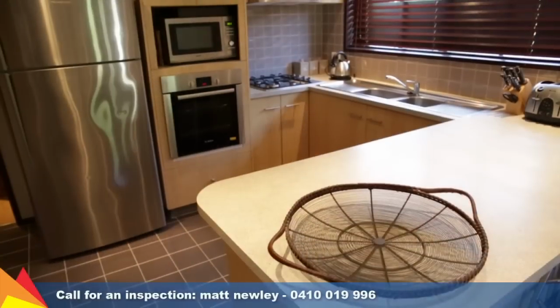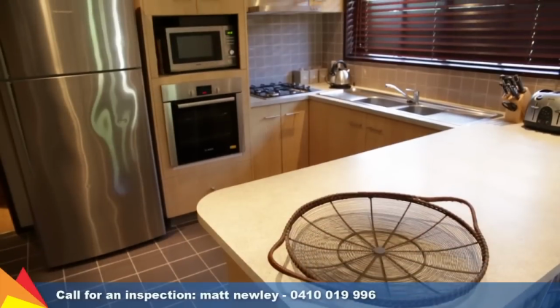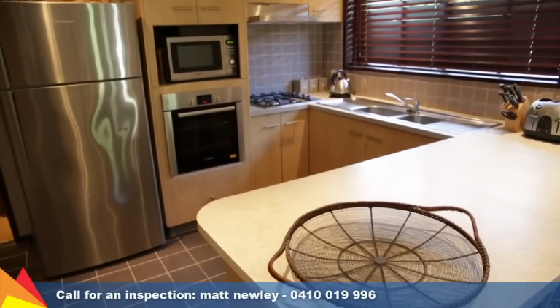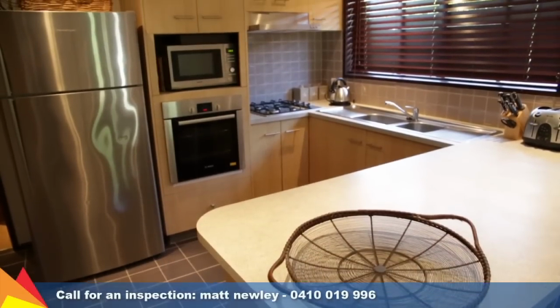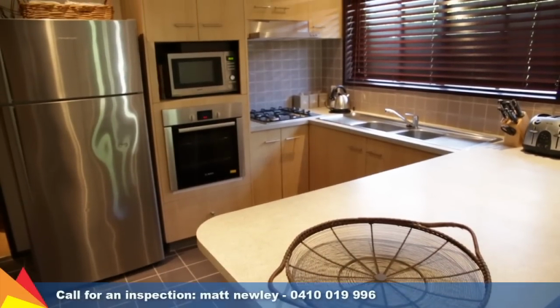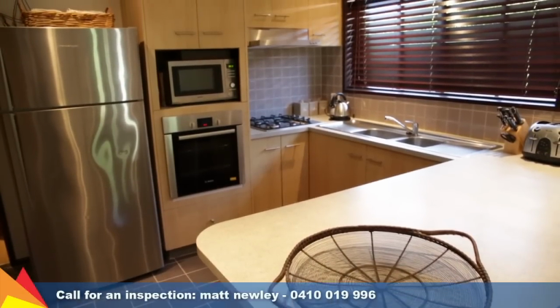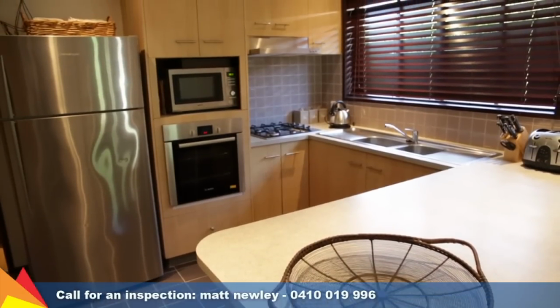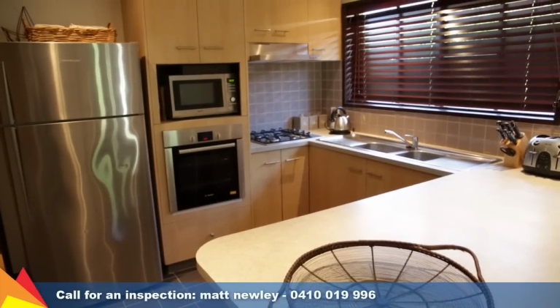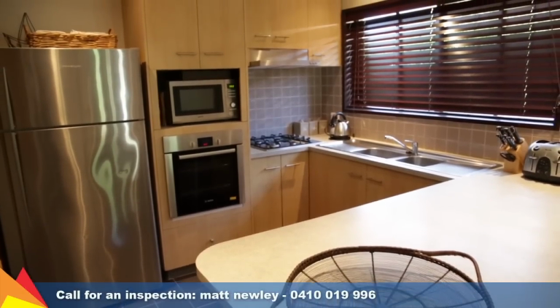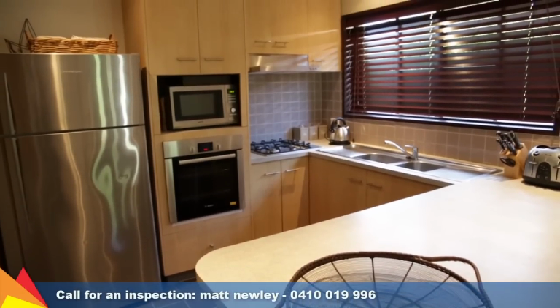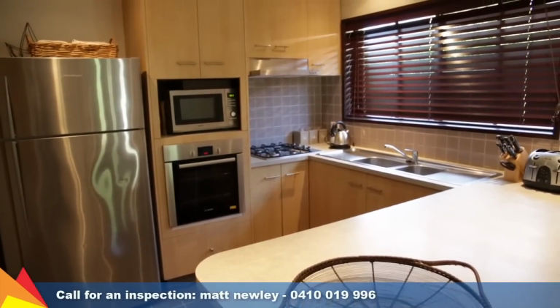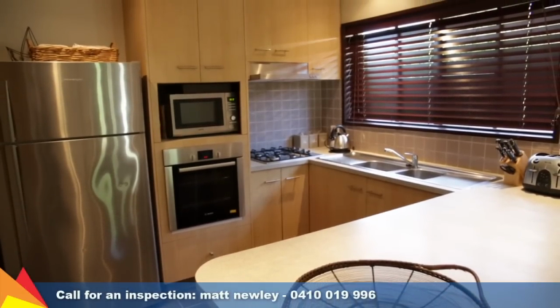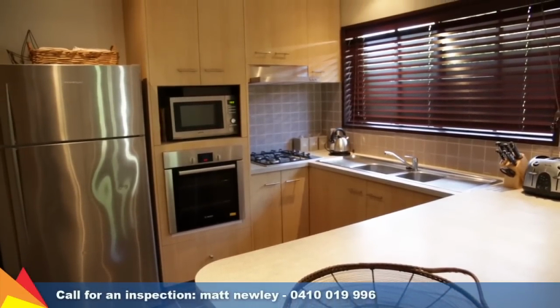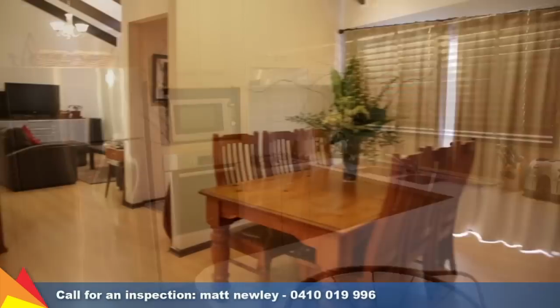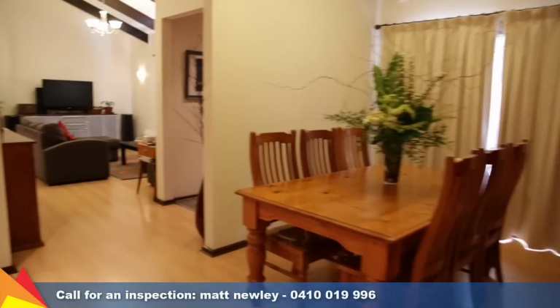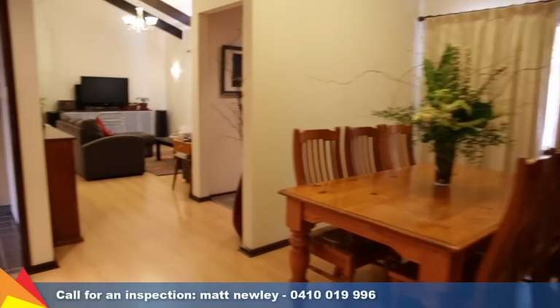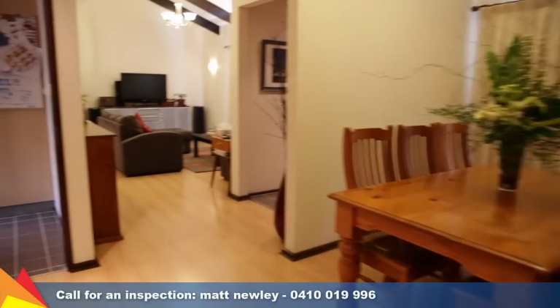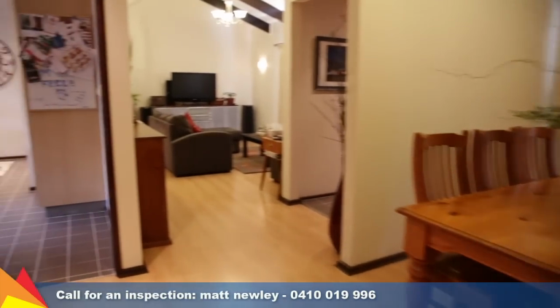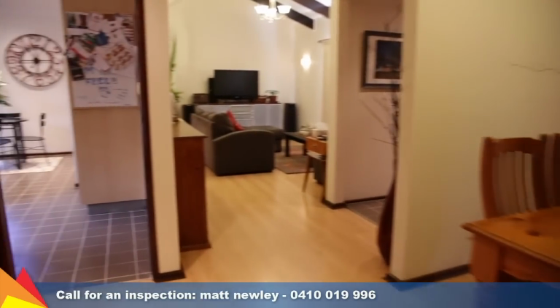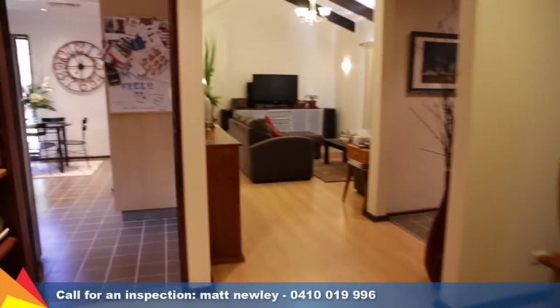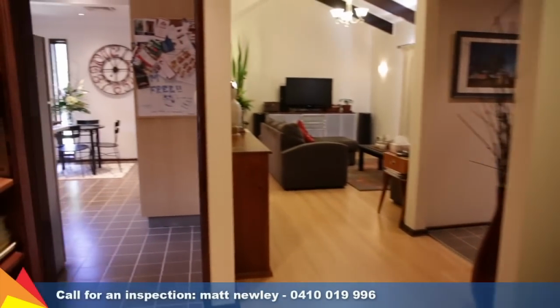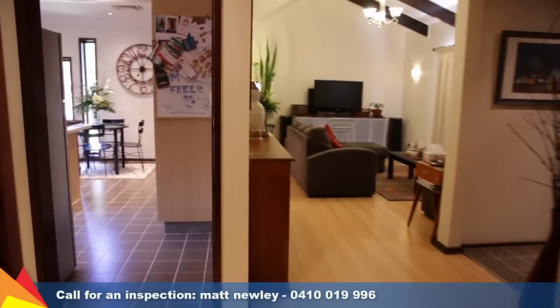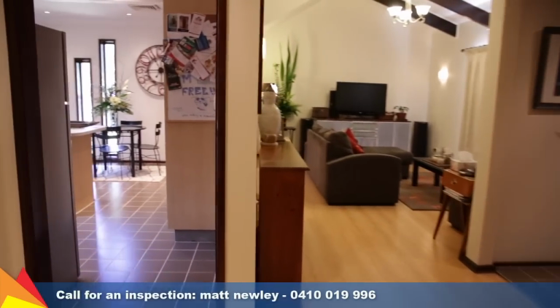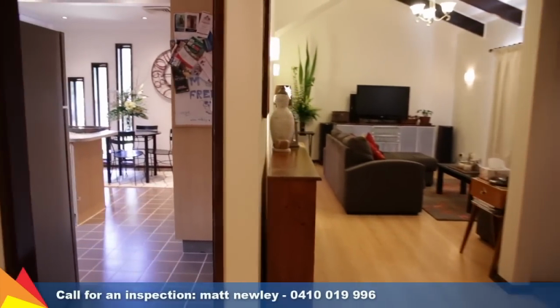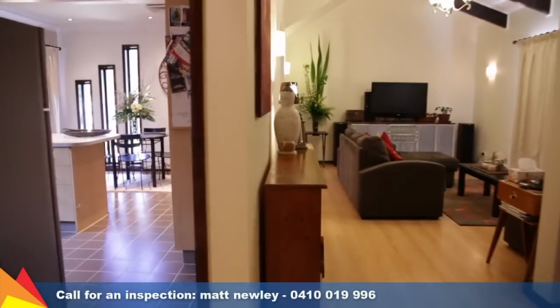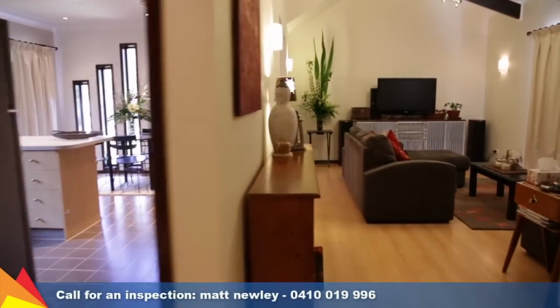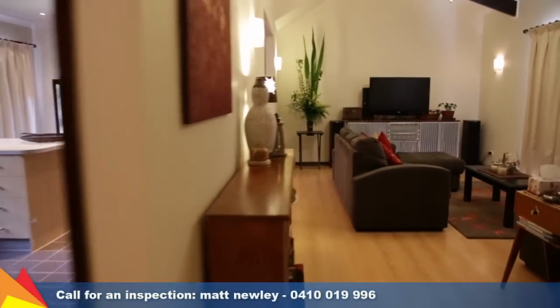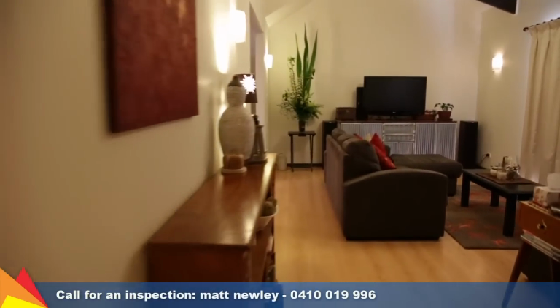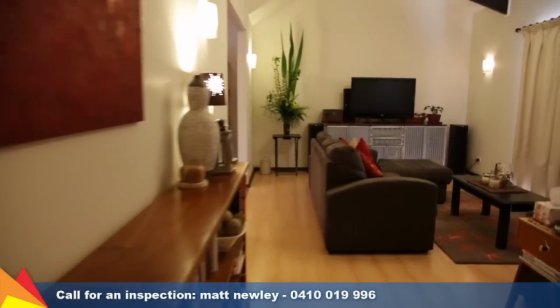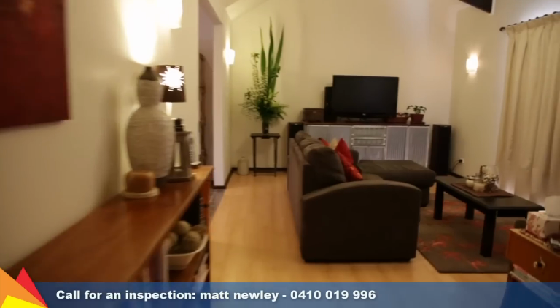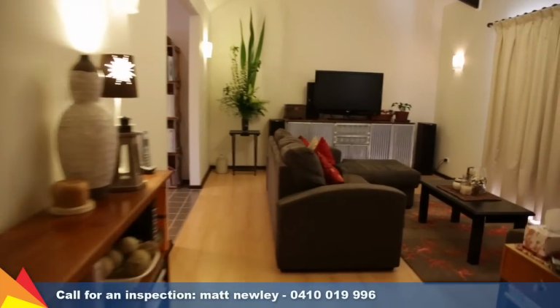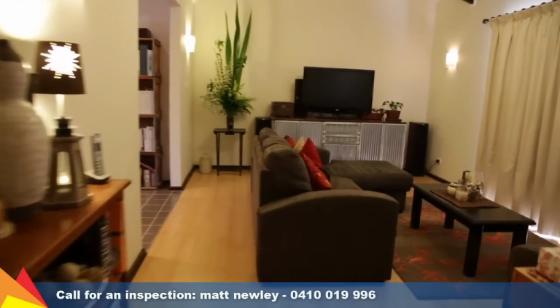Renovated kitchen with quality stainless steel appliances overlooking the meal area. There is an open plan lounge room and separate dining room, both providing access to the rear courtyard.